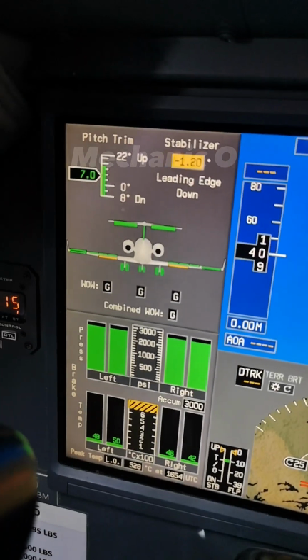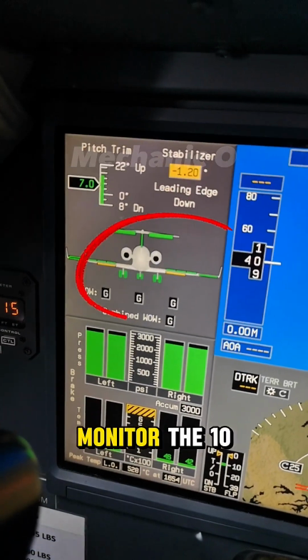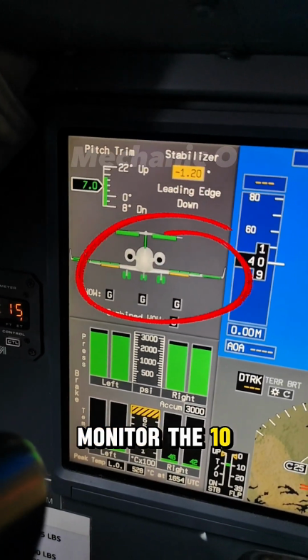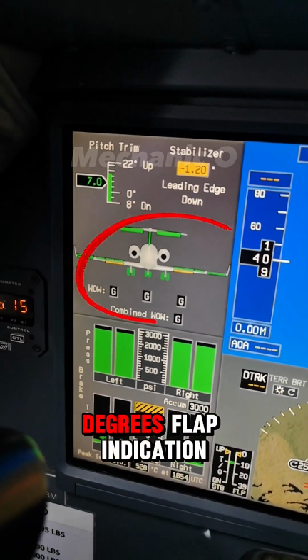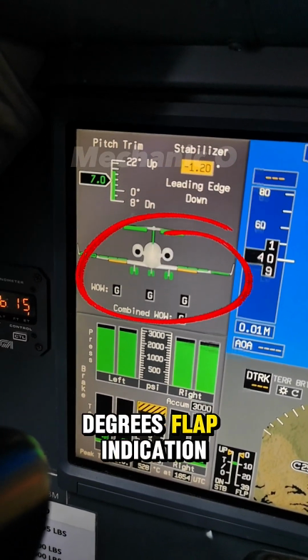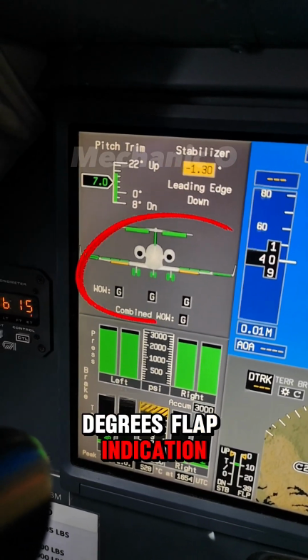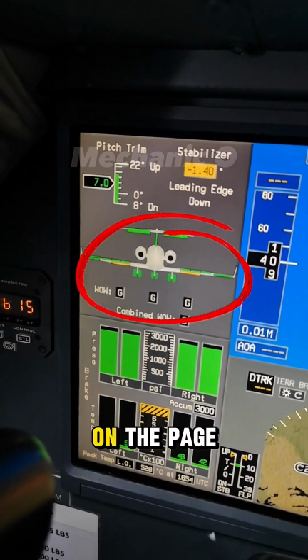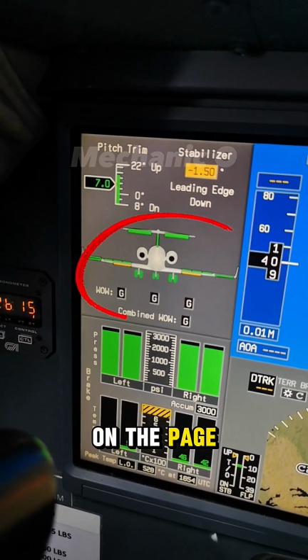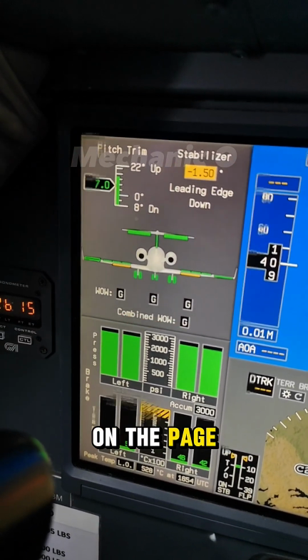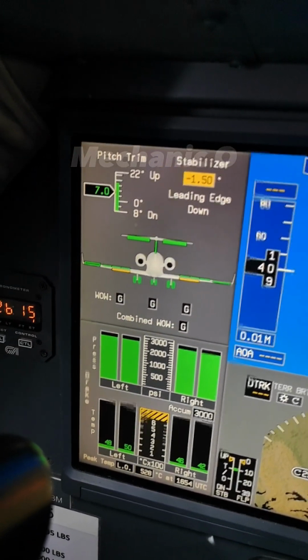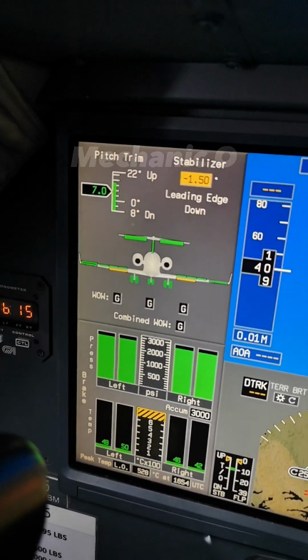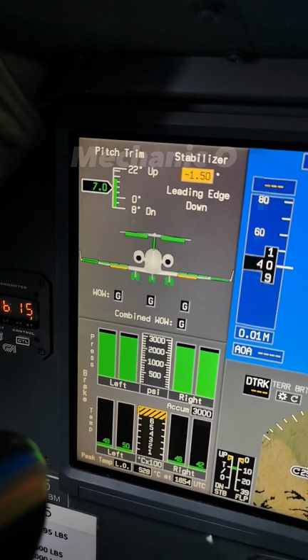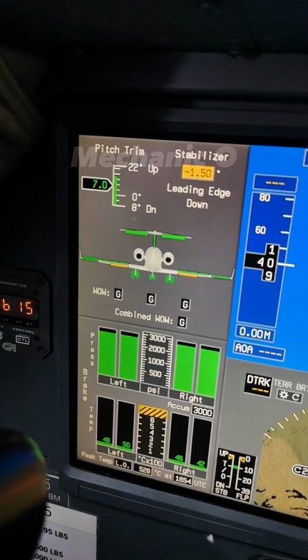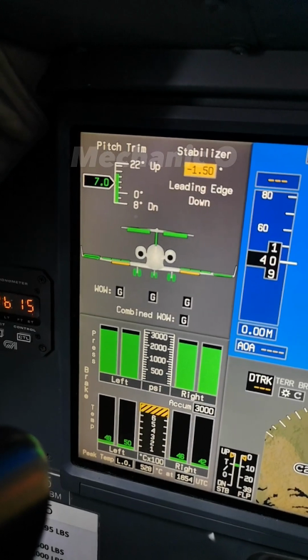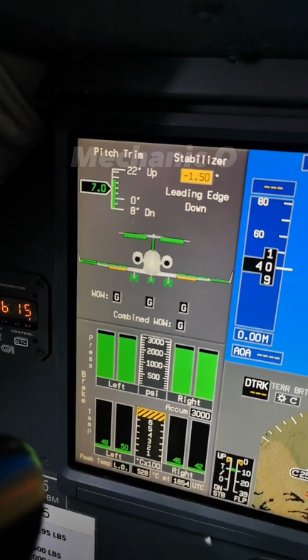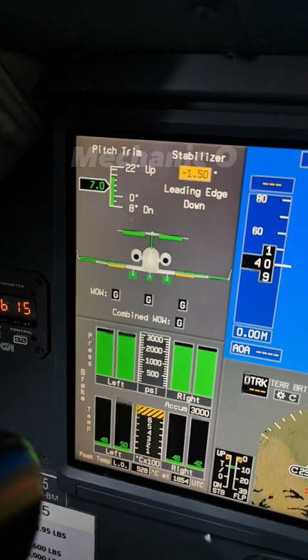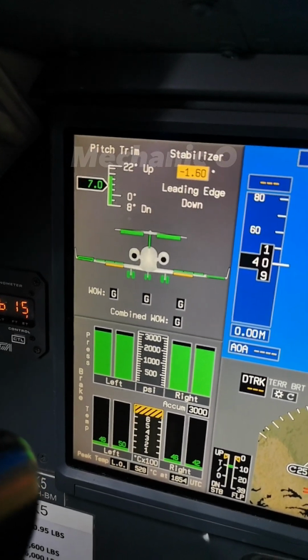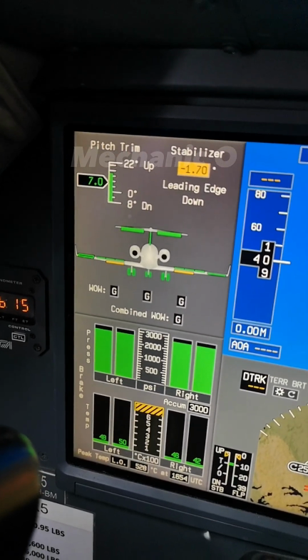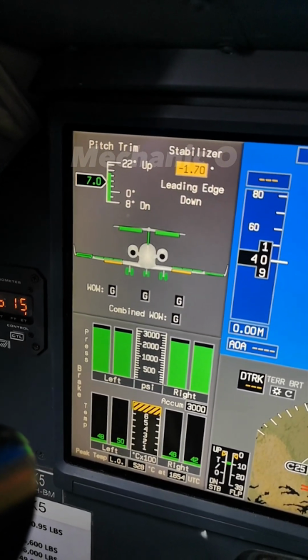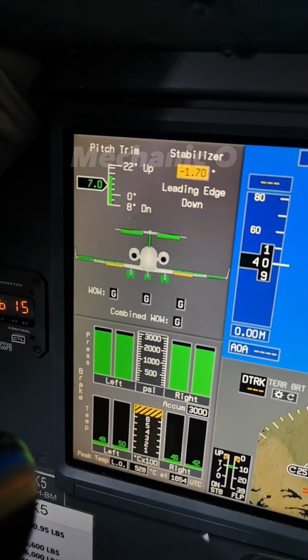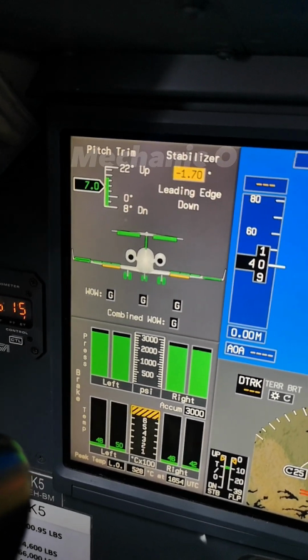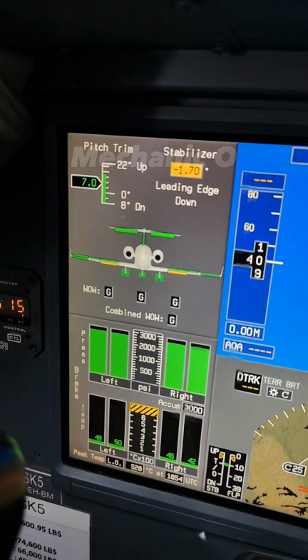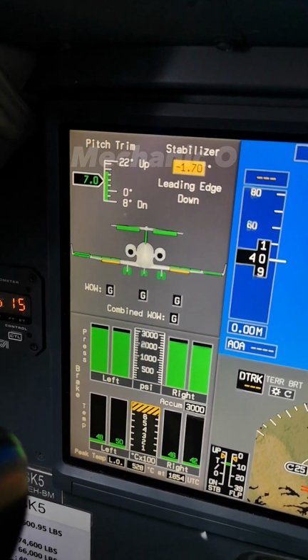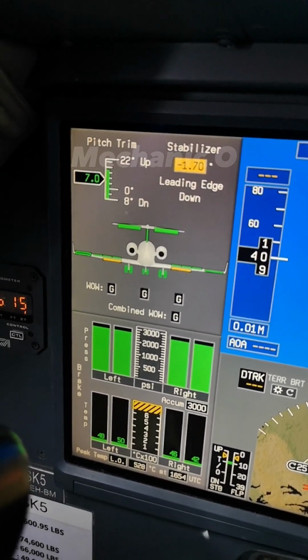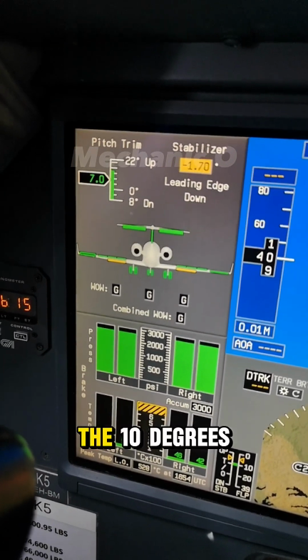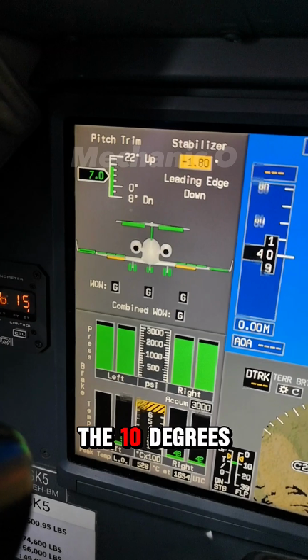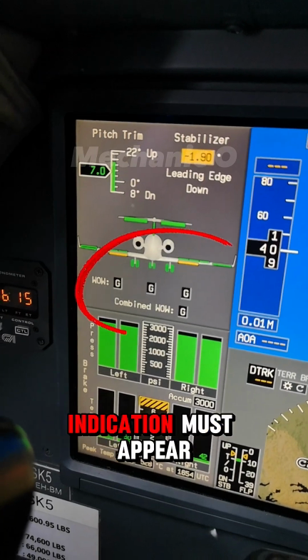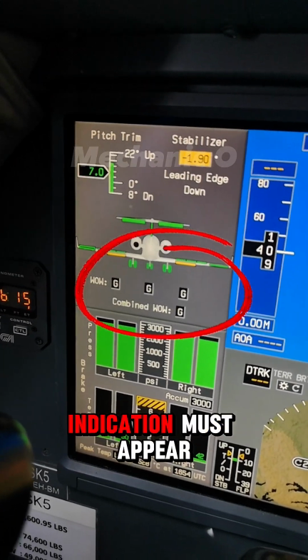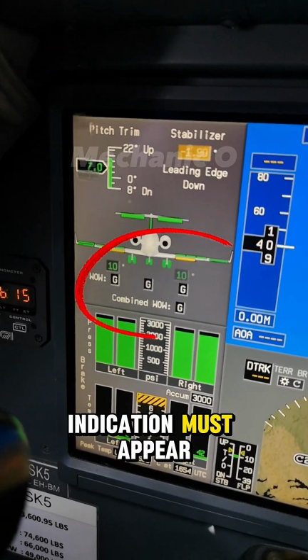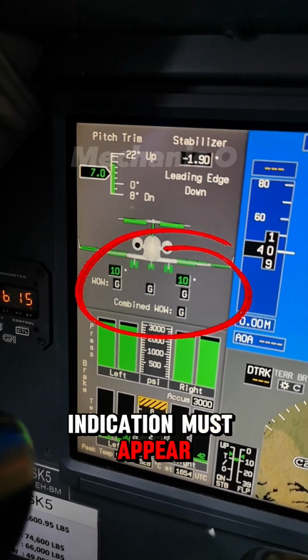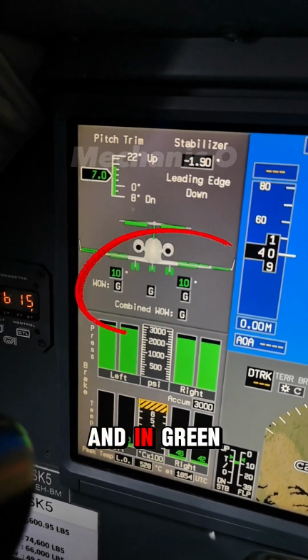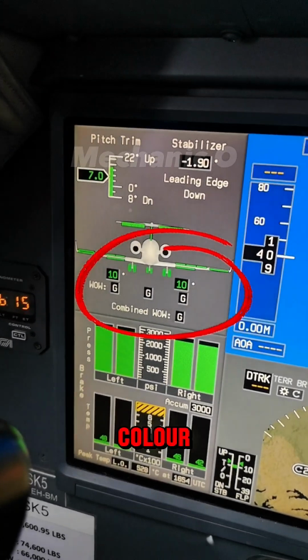Monitor the 10 degrees flap indication on the page. The 10 degrees indication must appear and be shown in green color.